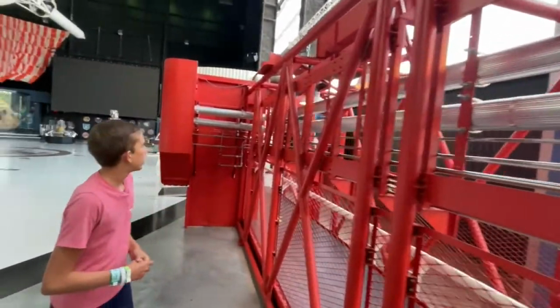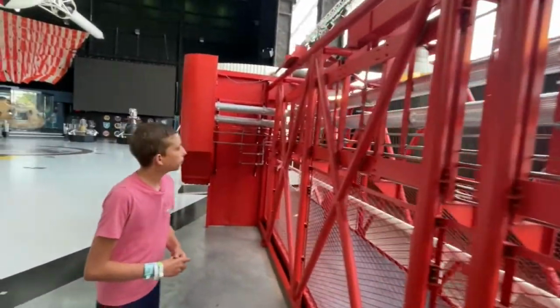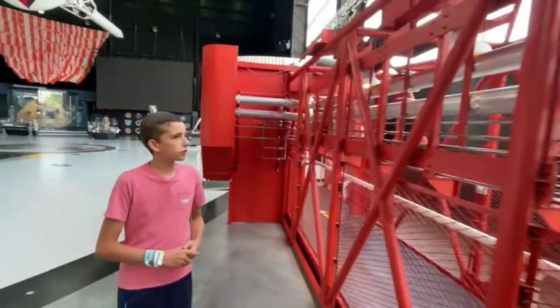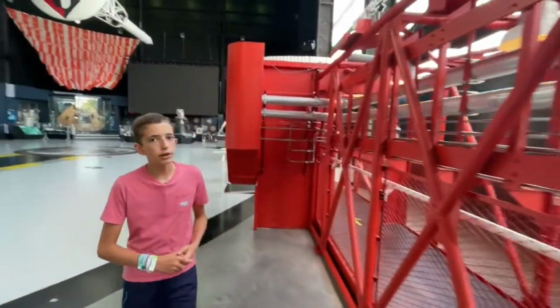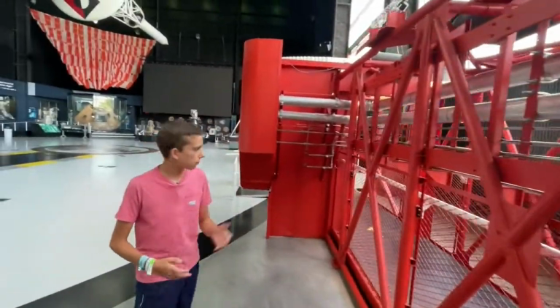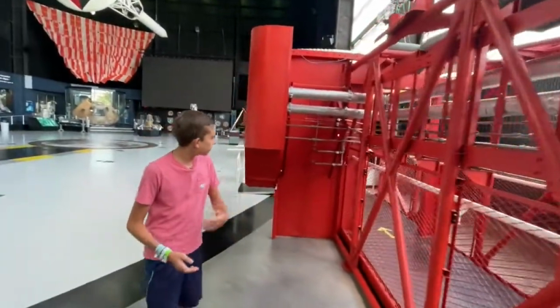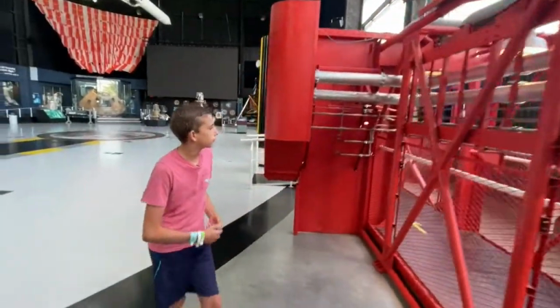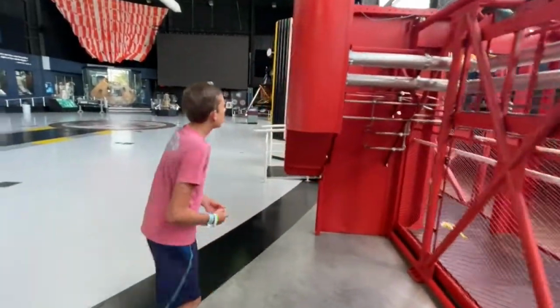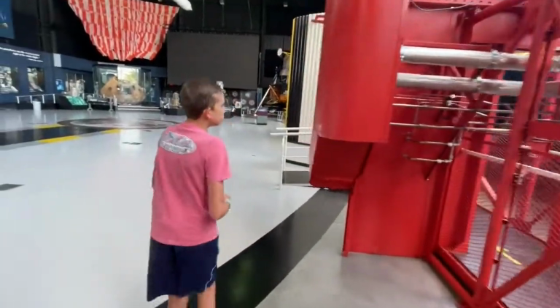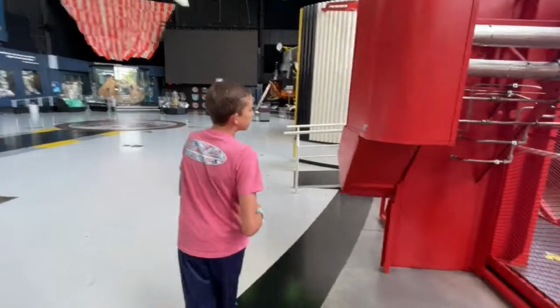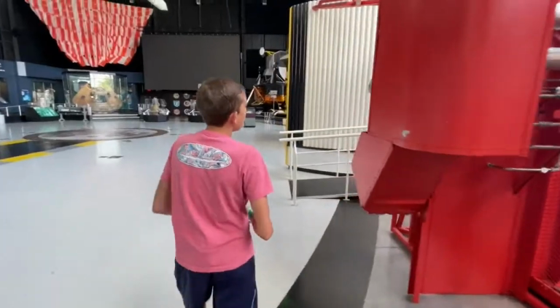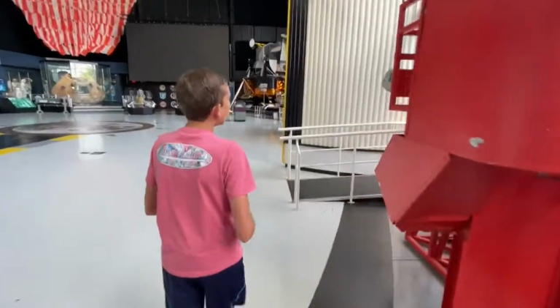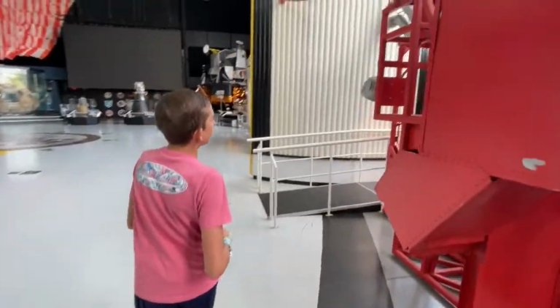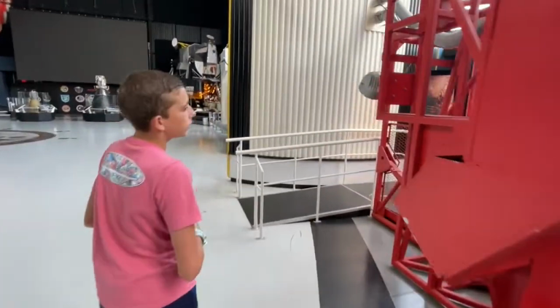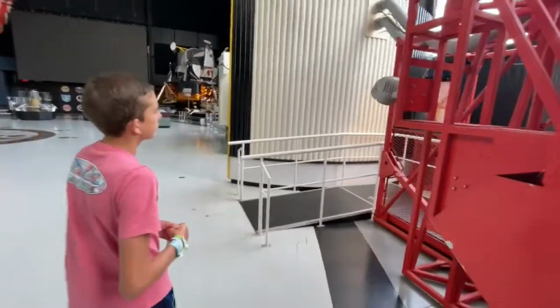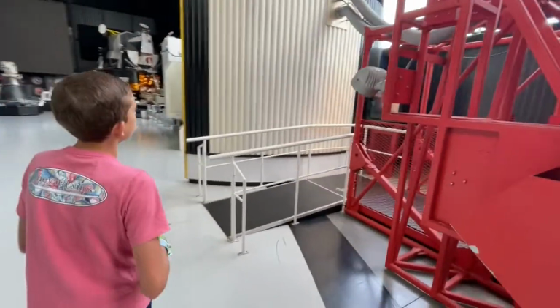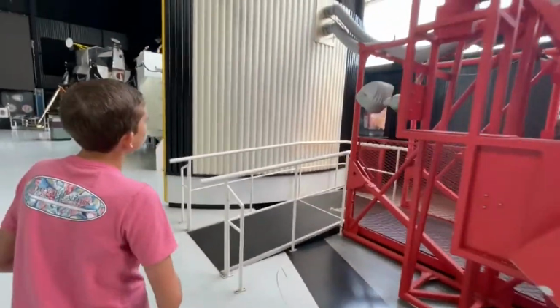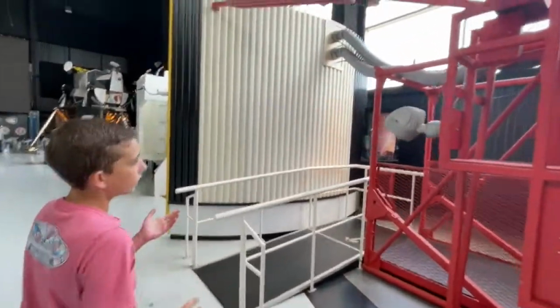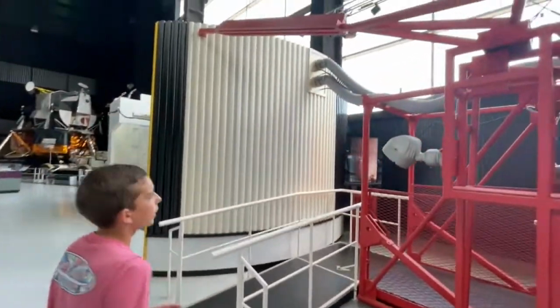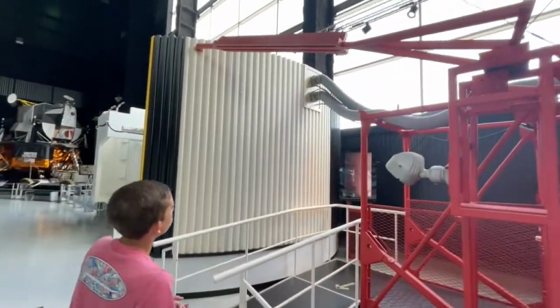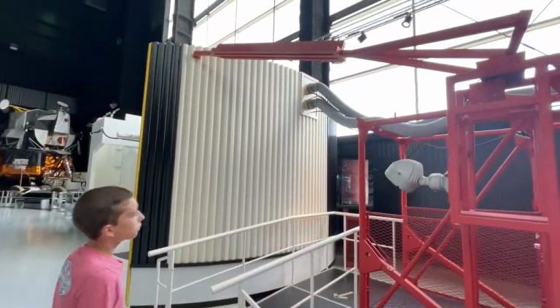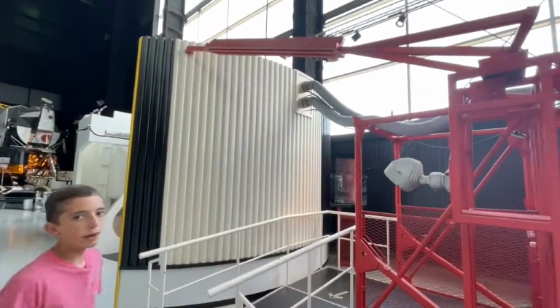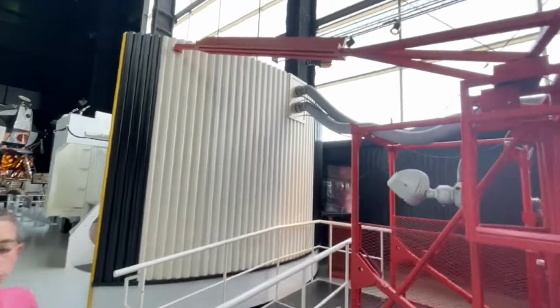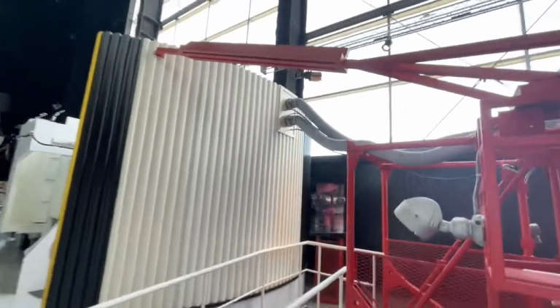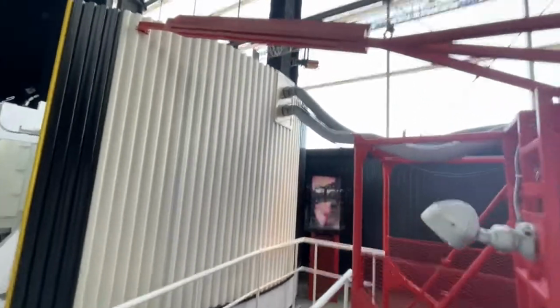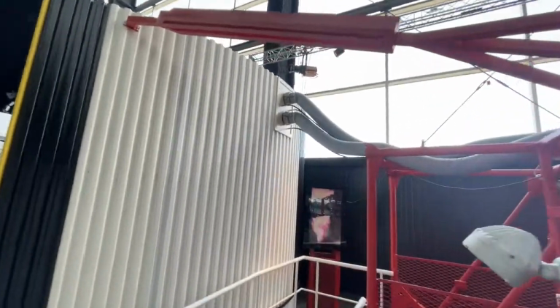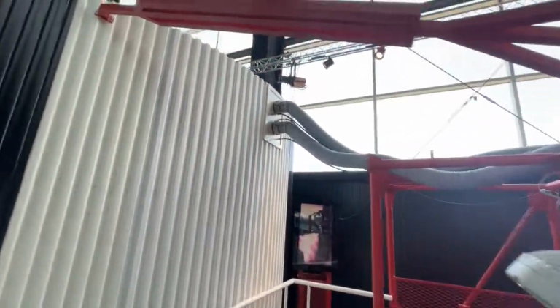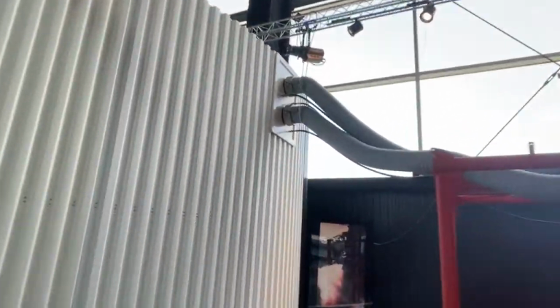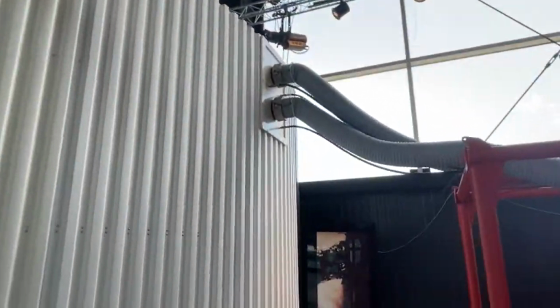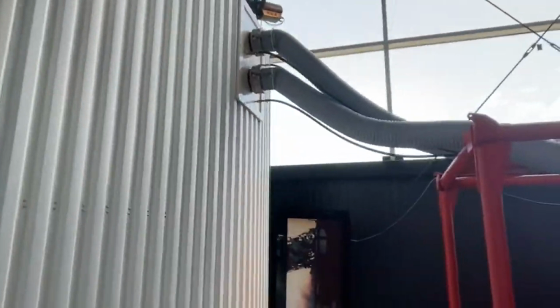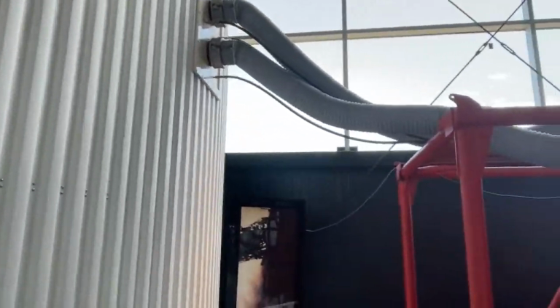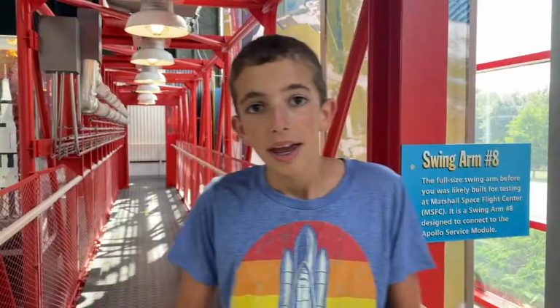Up here at the front, if you come around here, you can see a mock-up of the Saturn V third stage. As you can see, those two pipes would have loaded the two different fuels up into the fuel tanks.